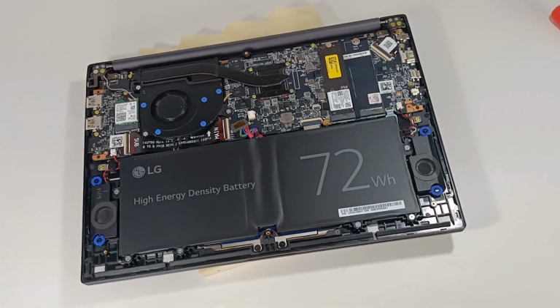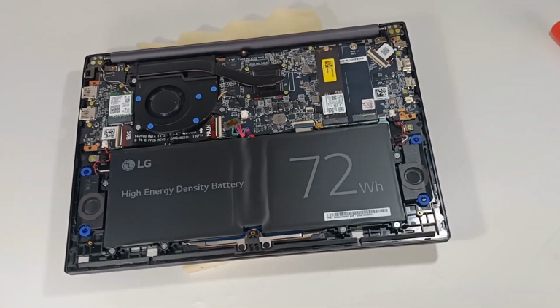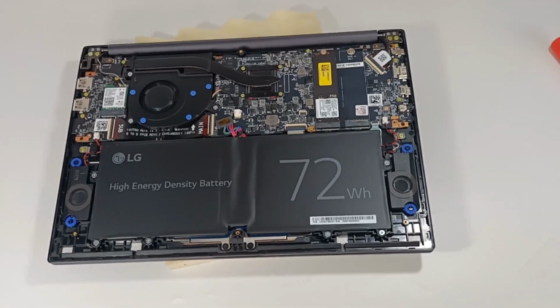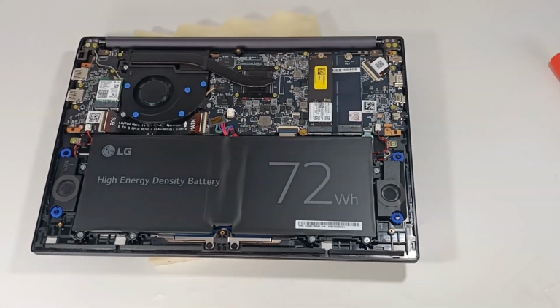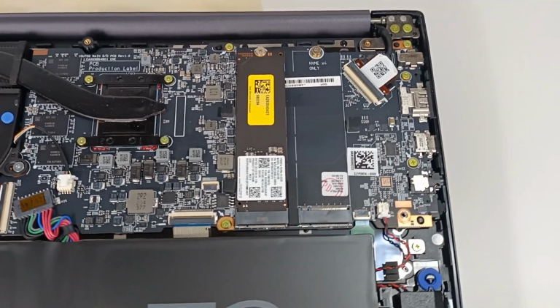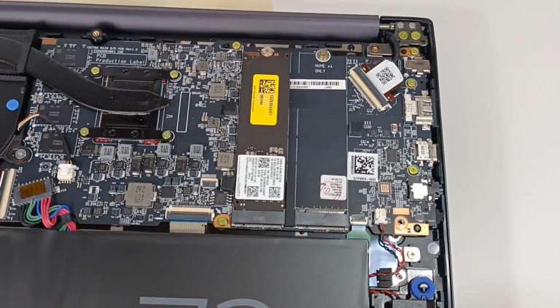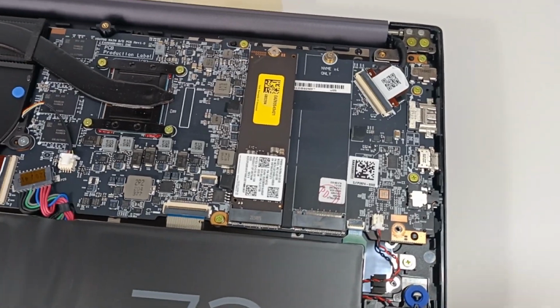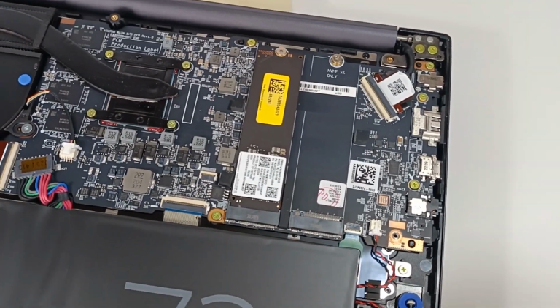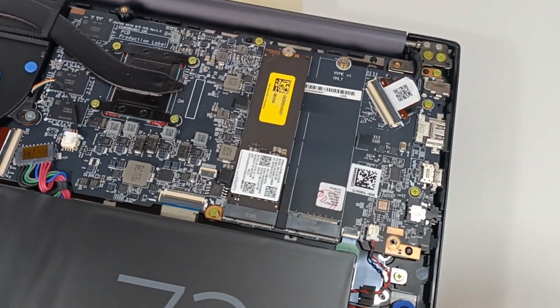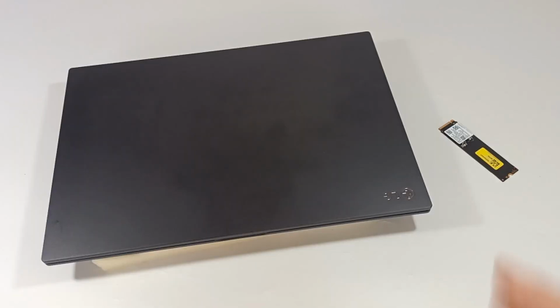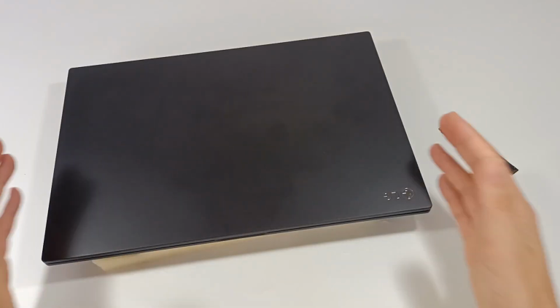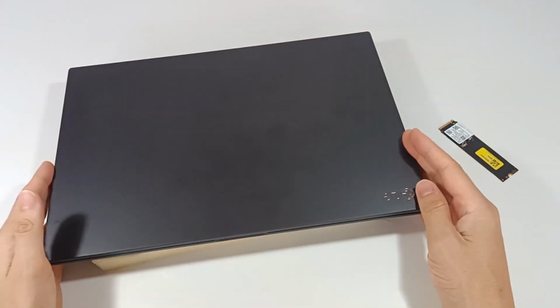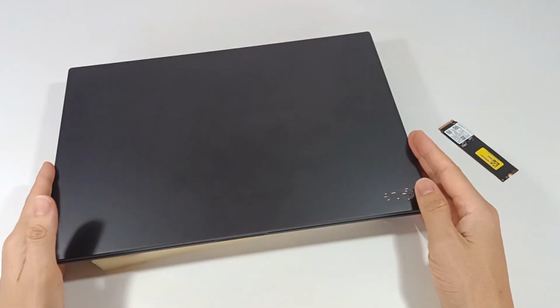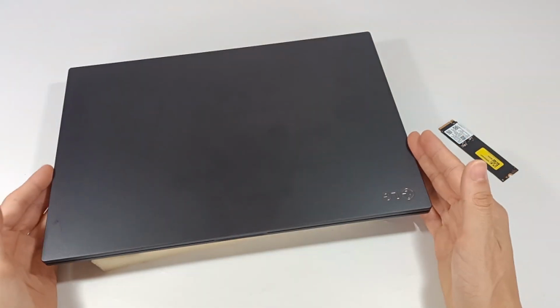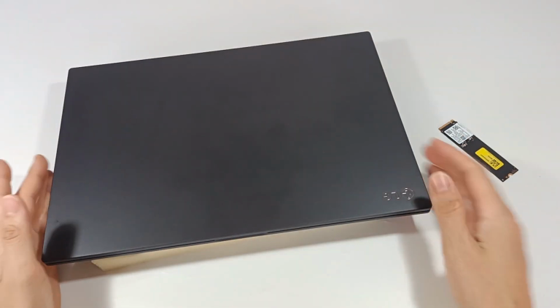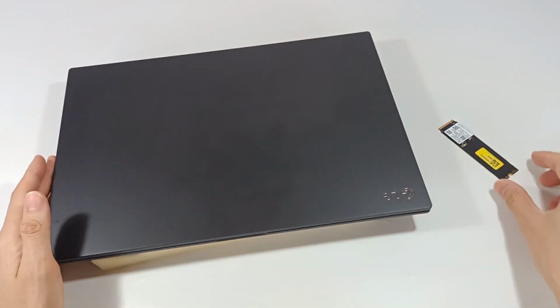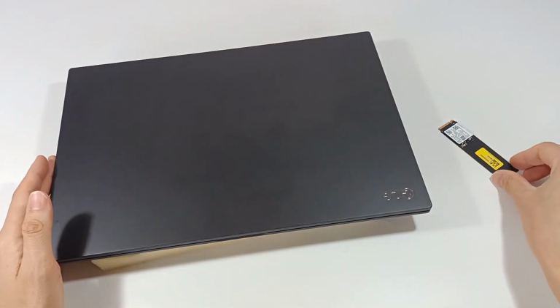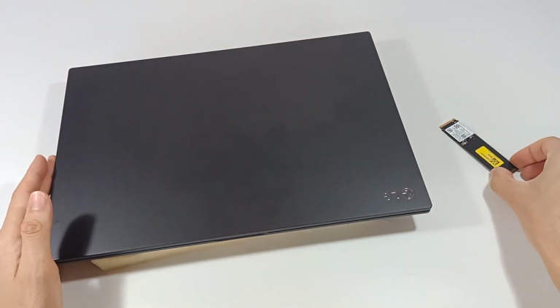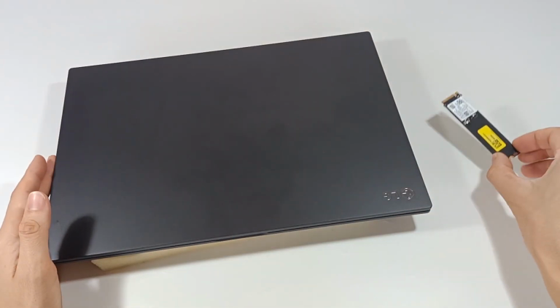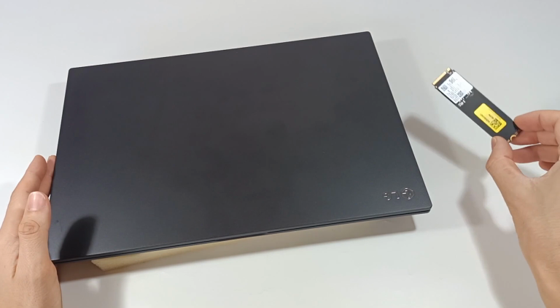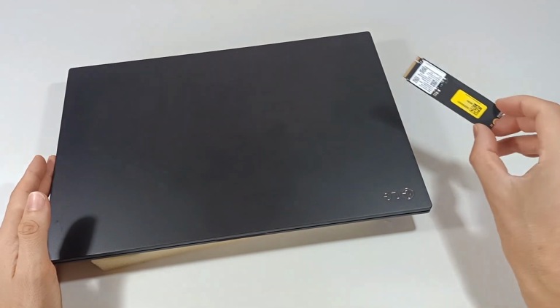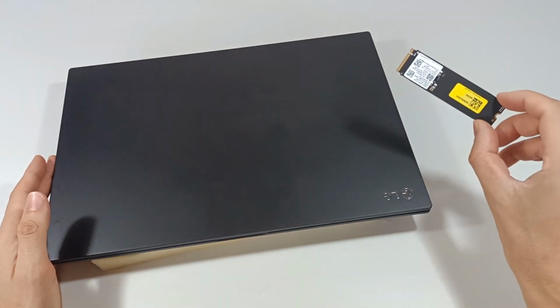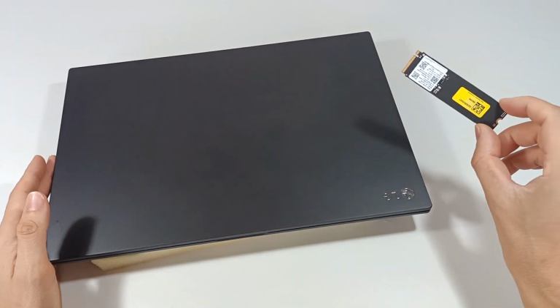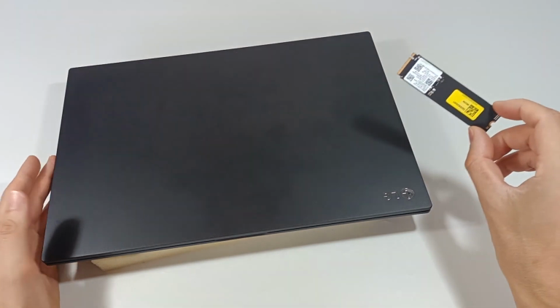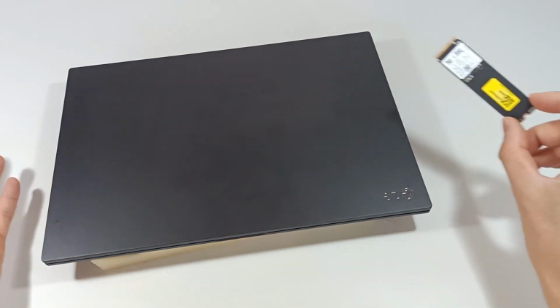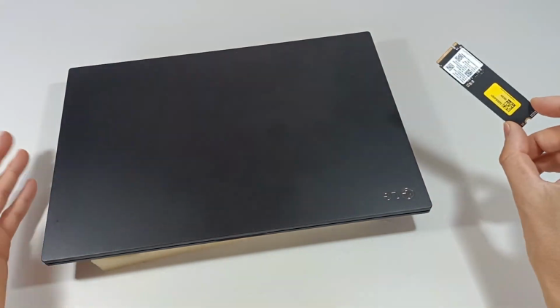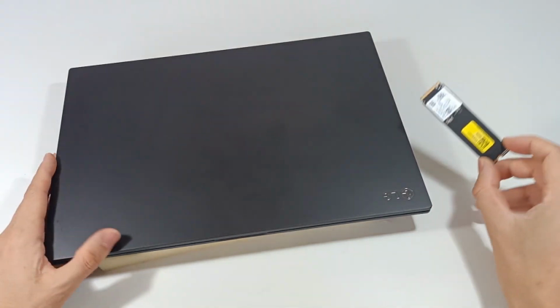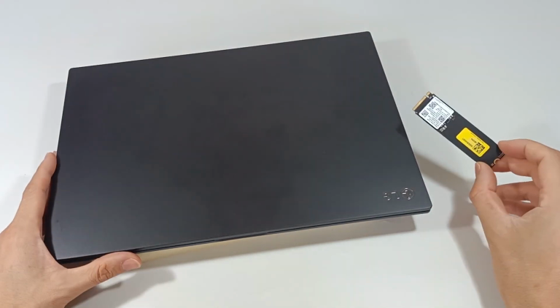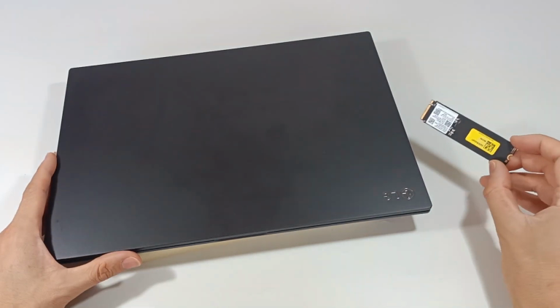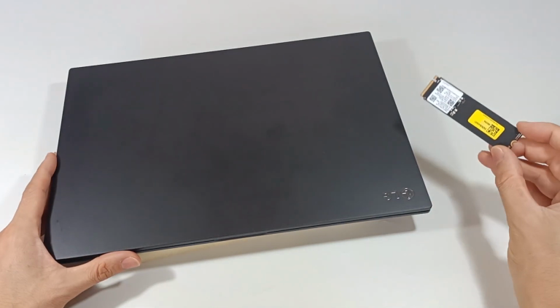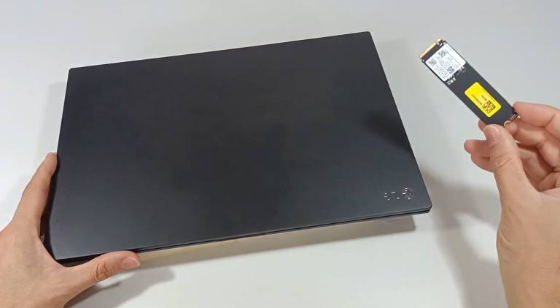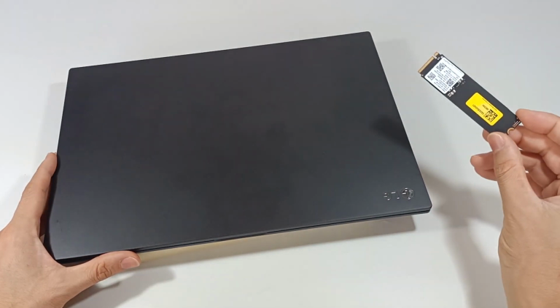Today, I will show you how to mount an M.2 NVMe drive on a laptop. I have this M.2 SSD module and this computer here.